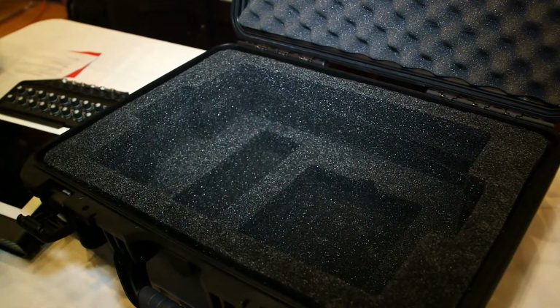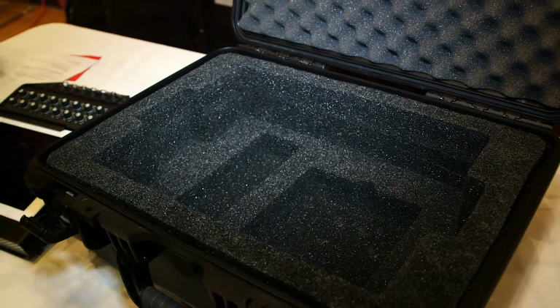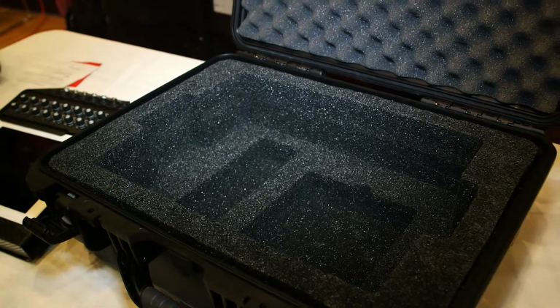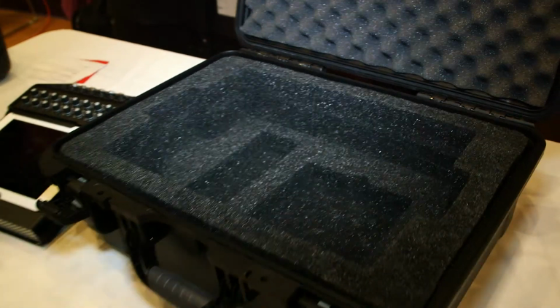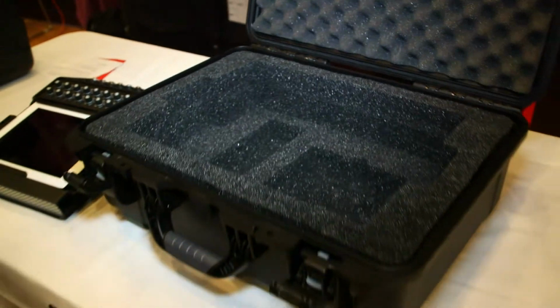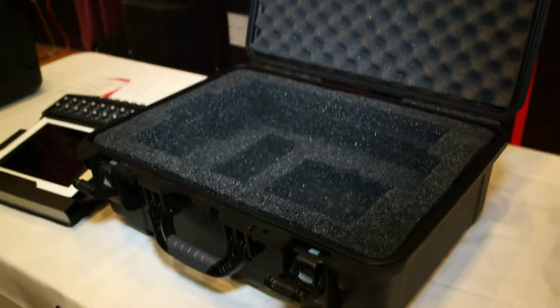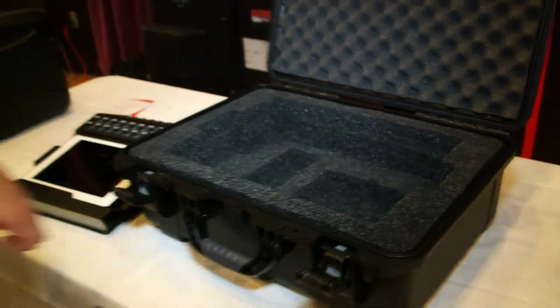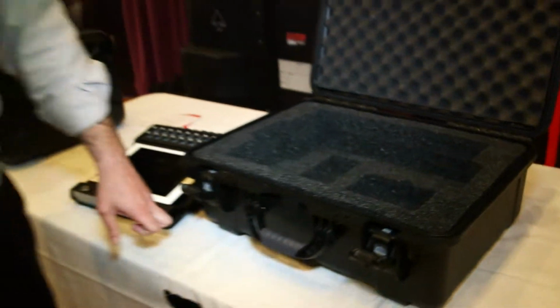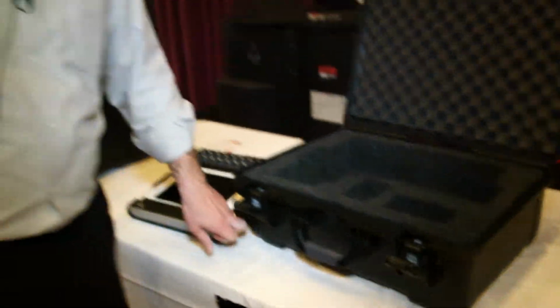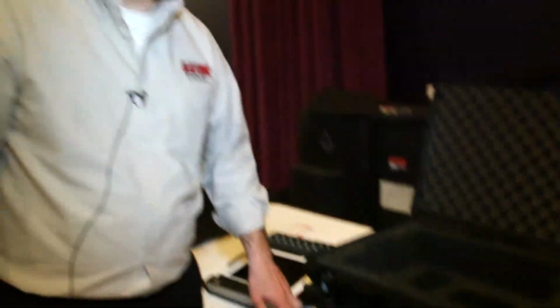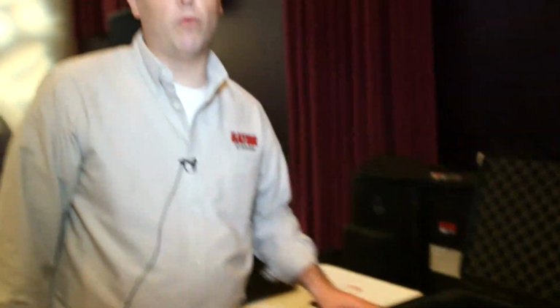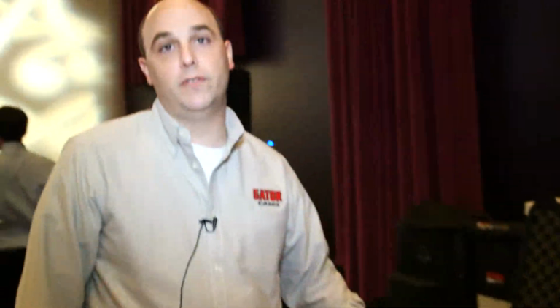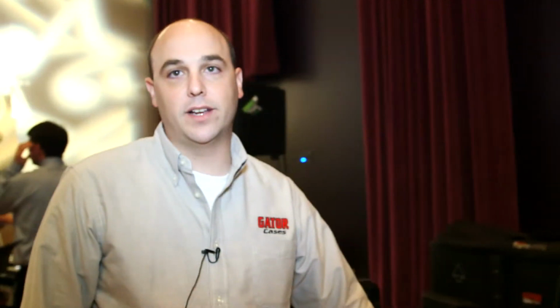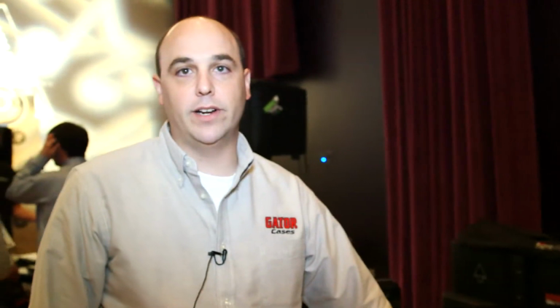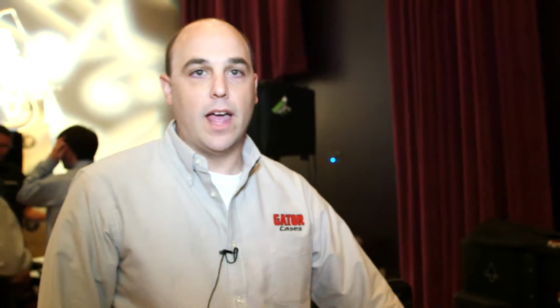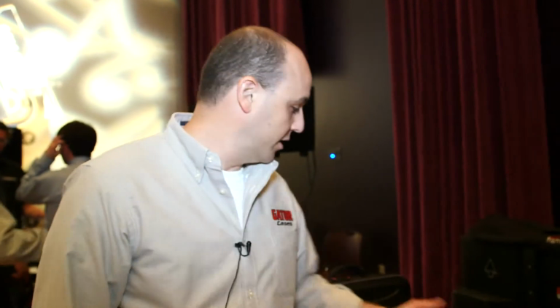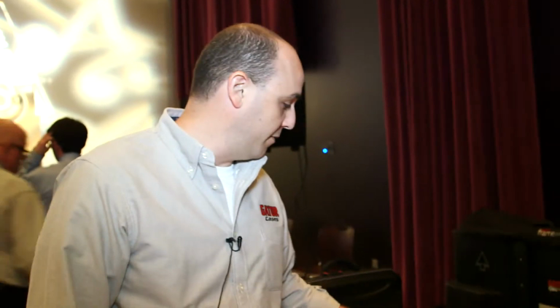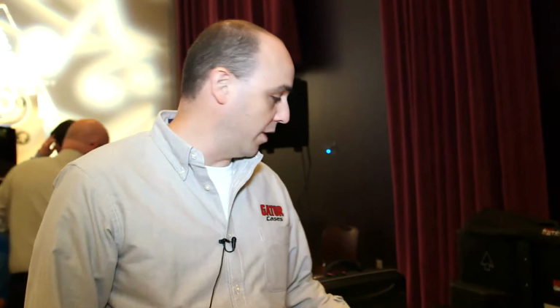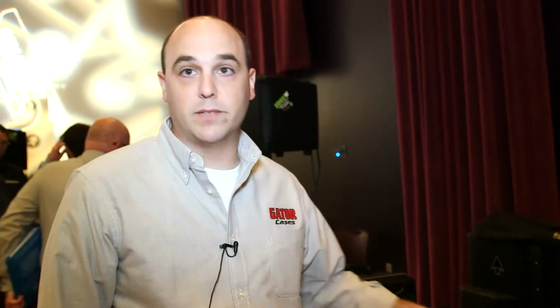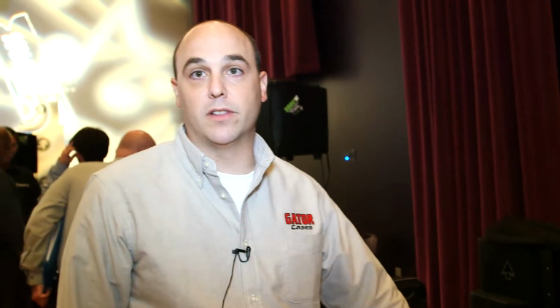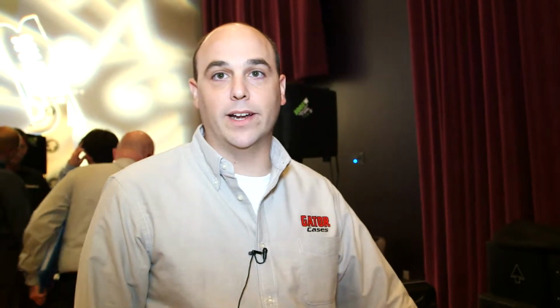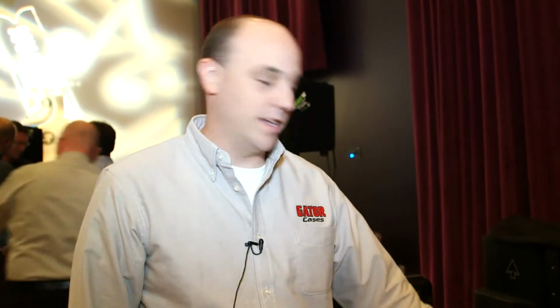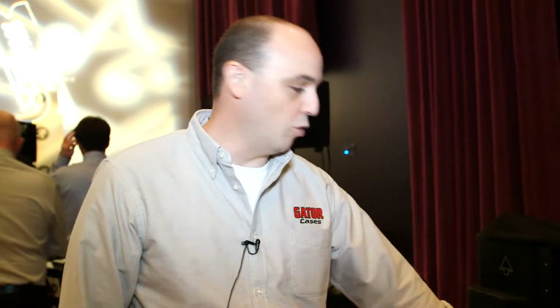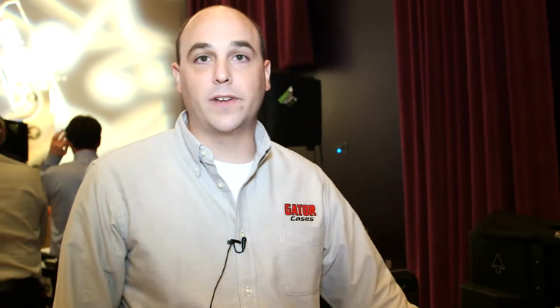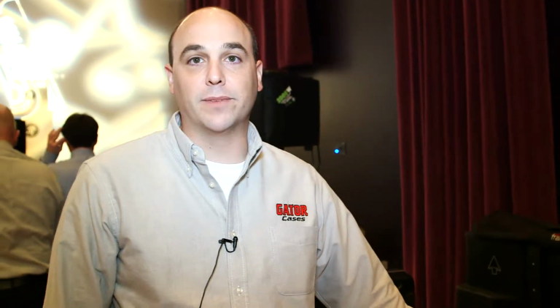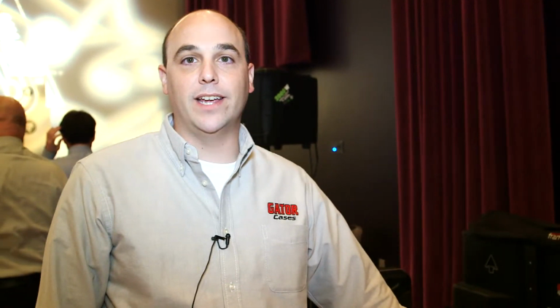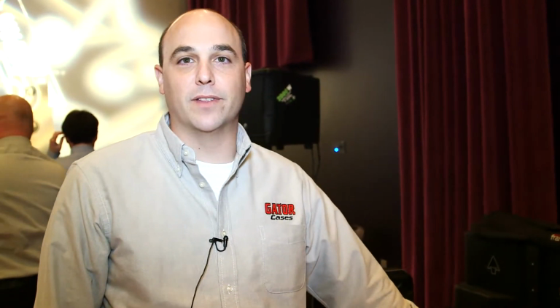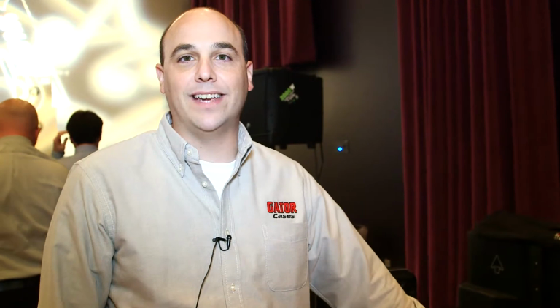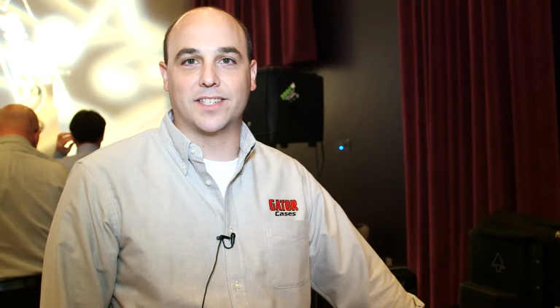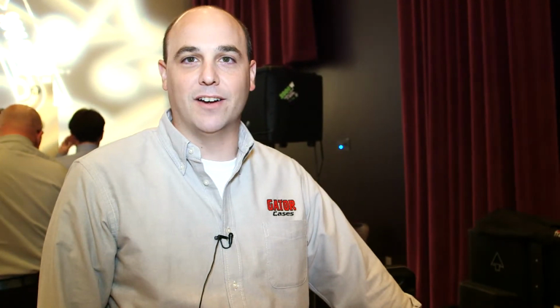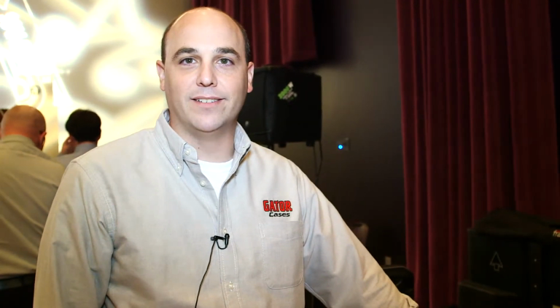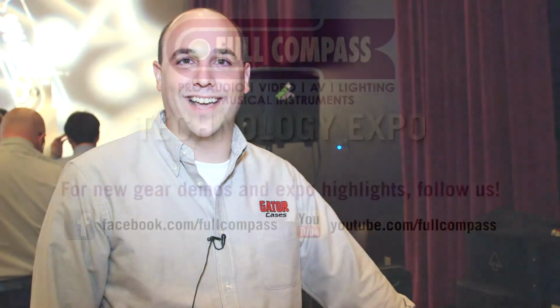We've got custom cut foam interior, a really rugged waterproof shell exterior, and it's custom fit for one of the hottest mixers on the market. That's the new waterproof case from Gator Cases for the Mackie DL1608. Thanks.